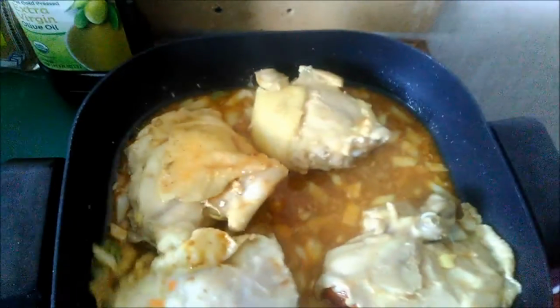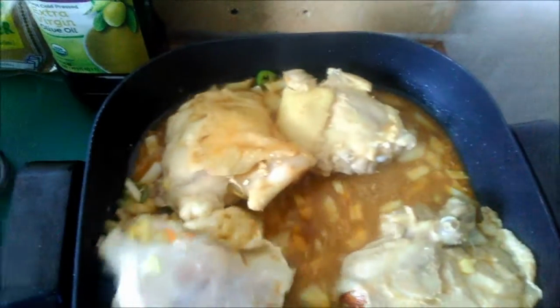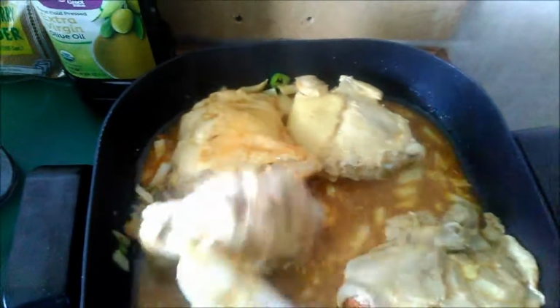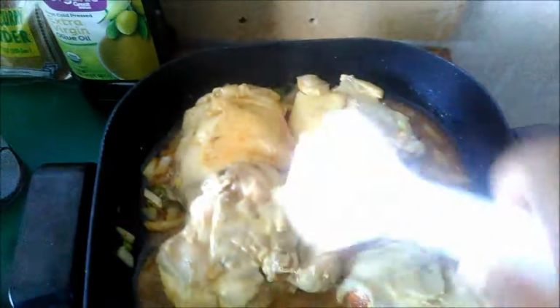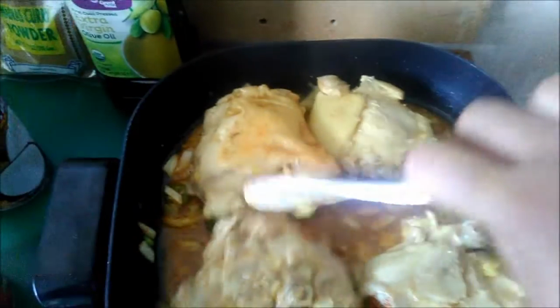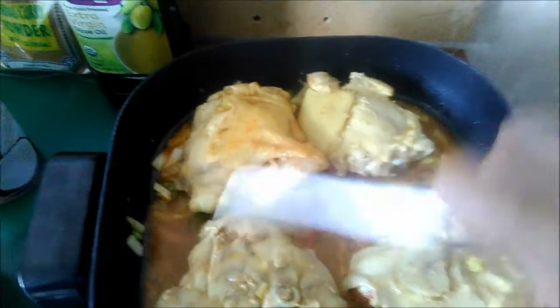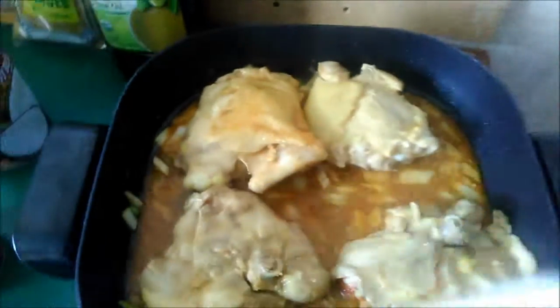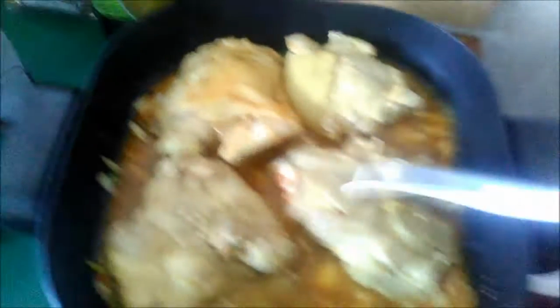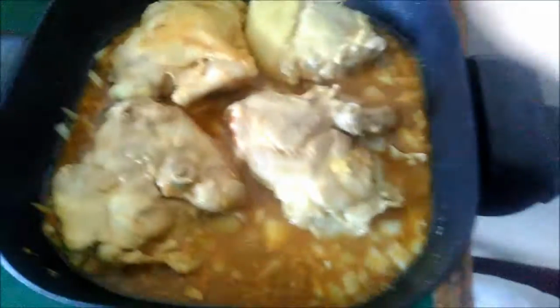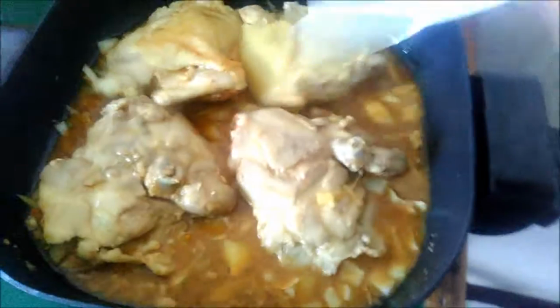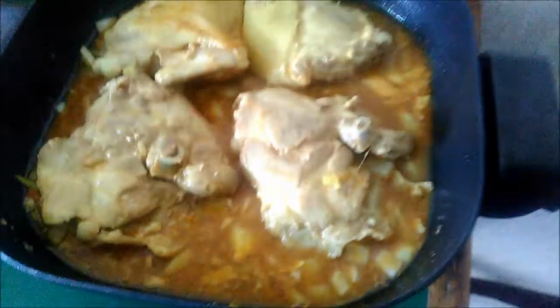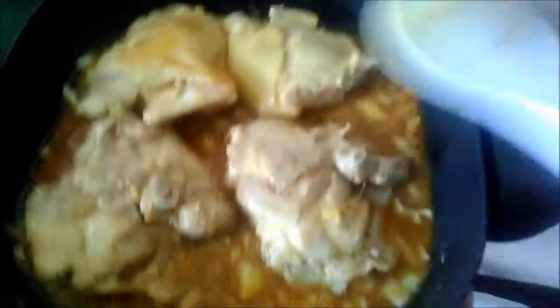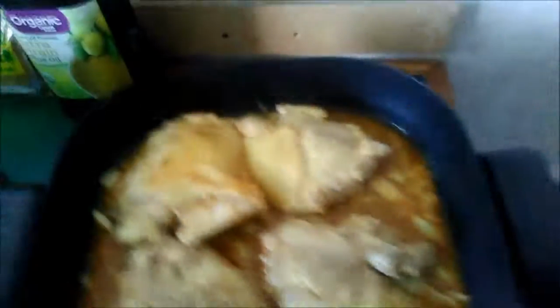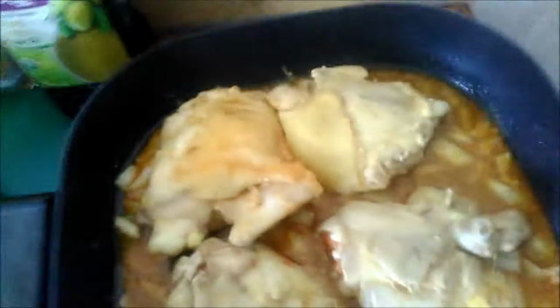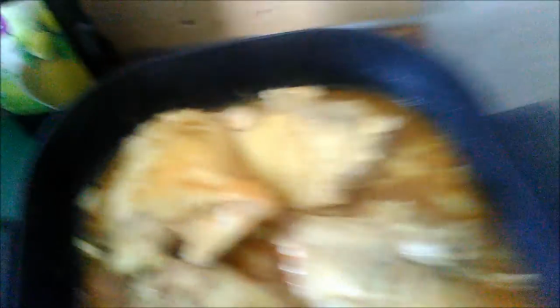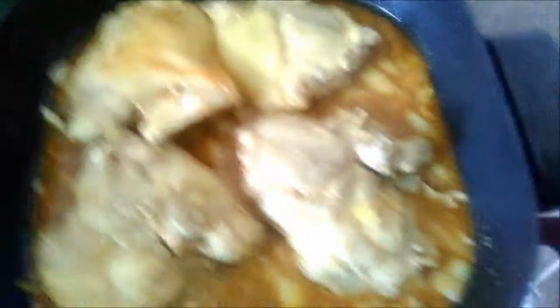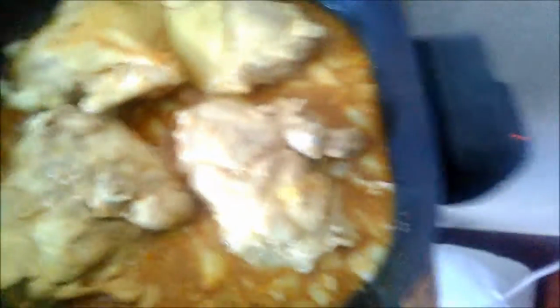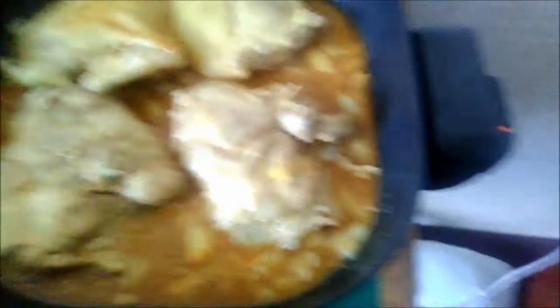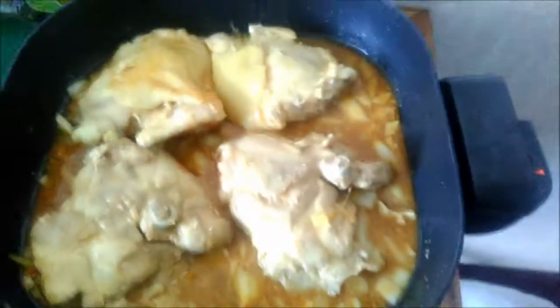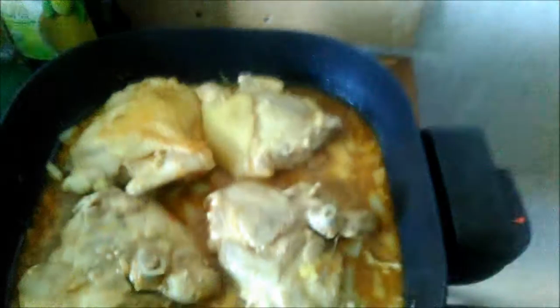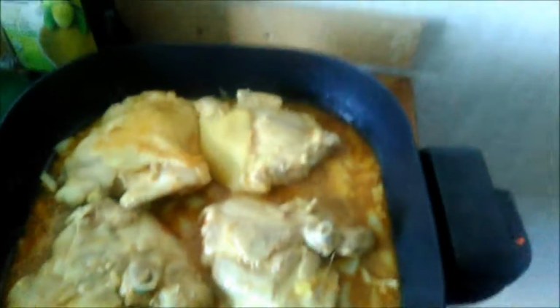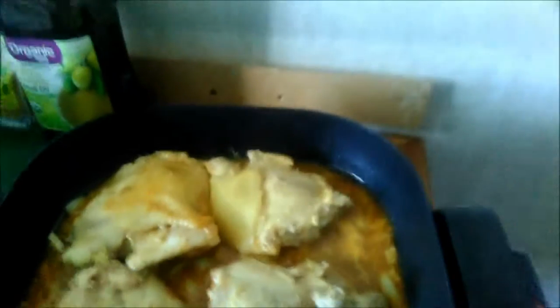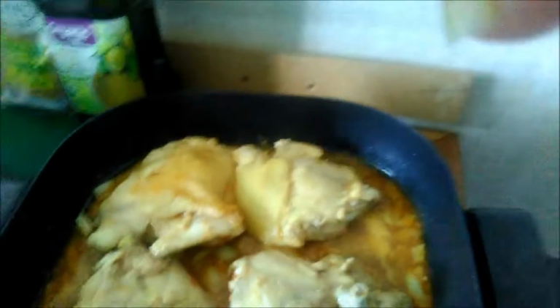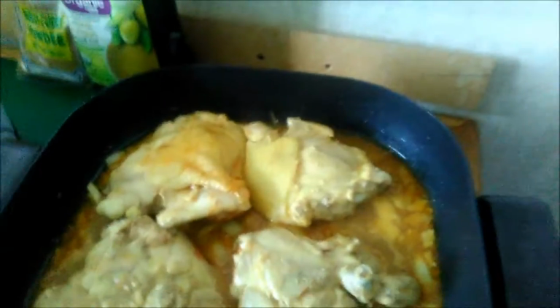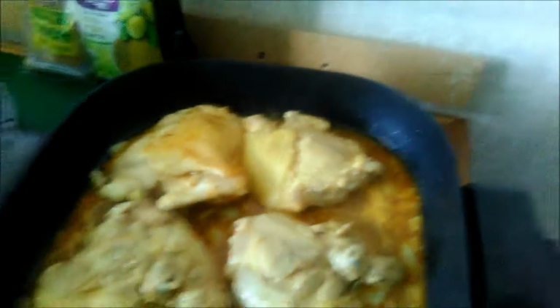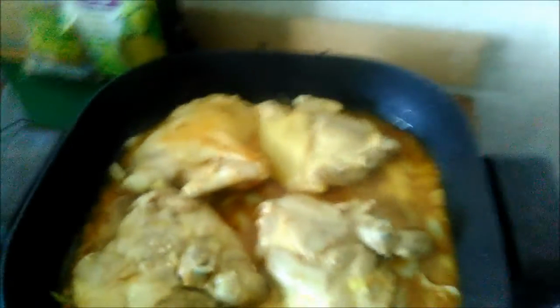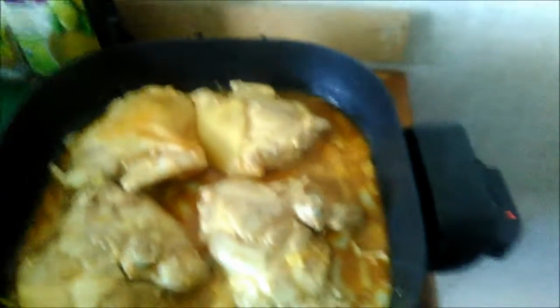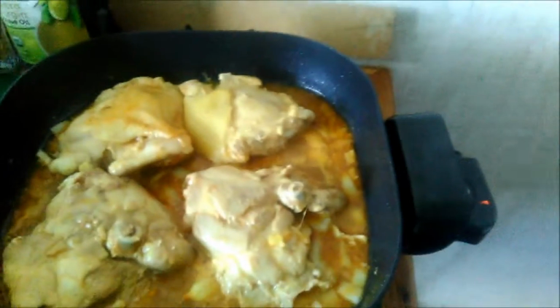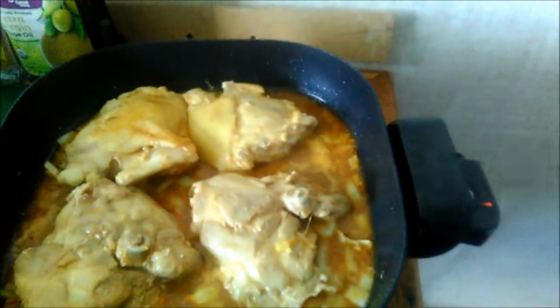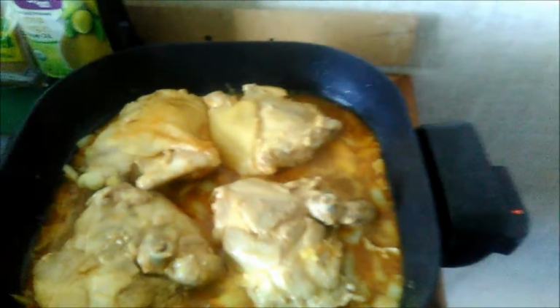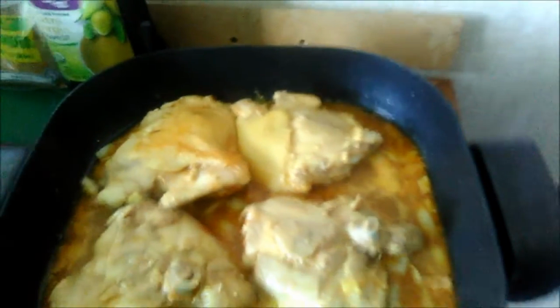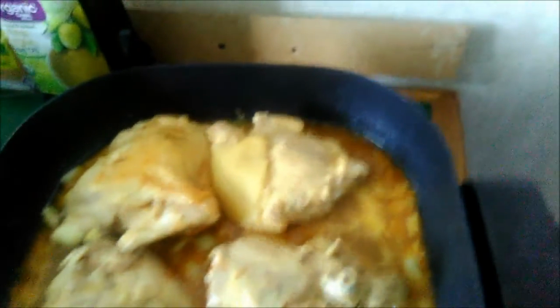Now I'm going to let this cook on moderate heat. Actually, I'm going to add some vegetables to this — I'm going to add some snow peas.